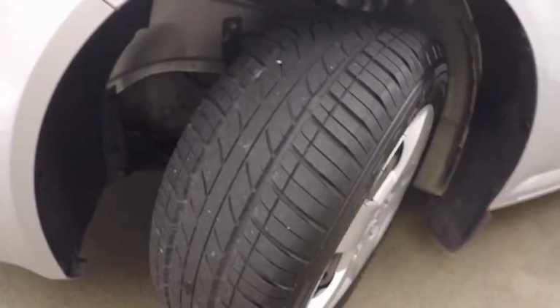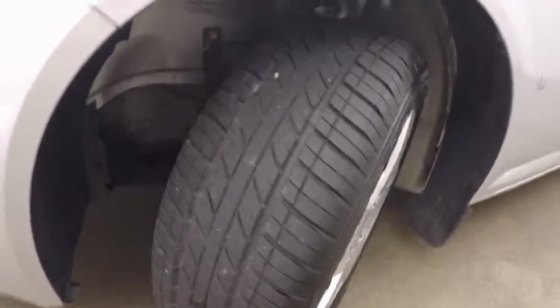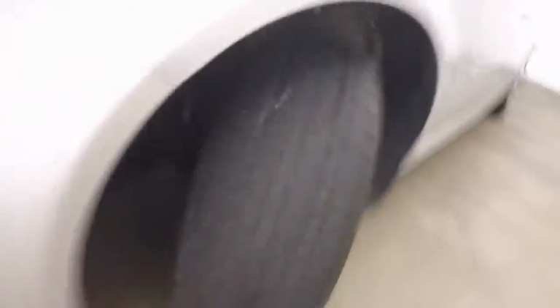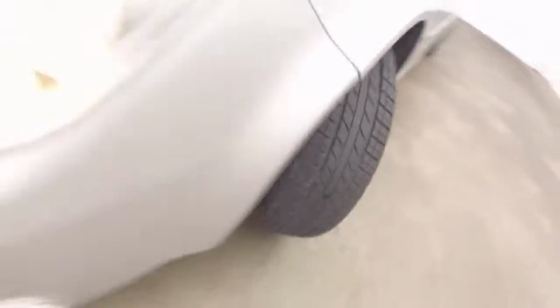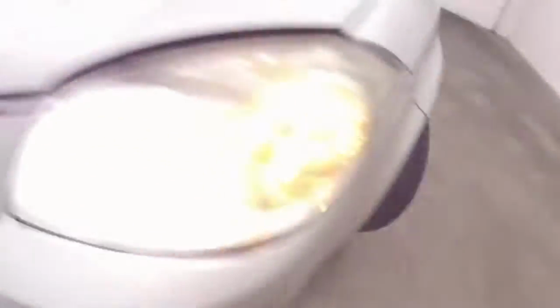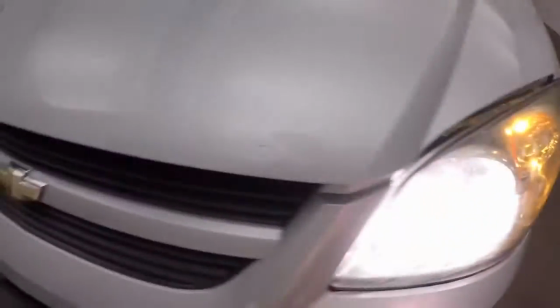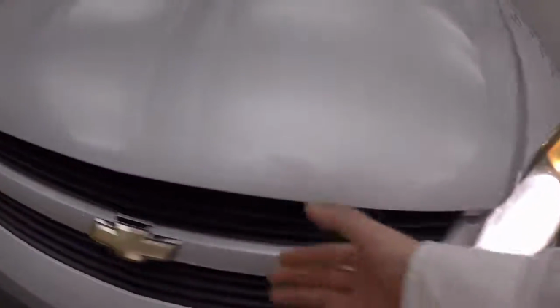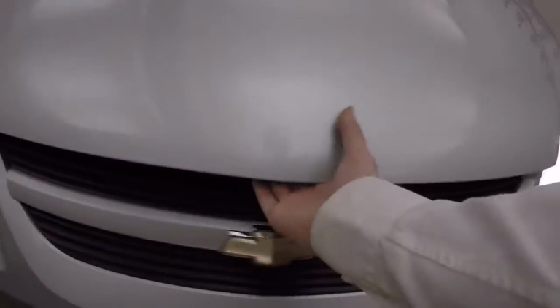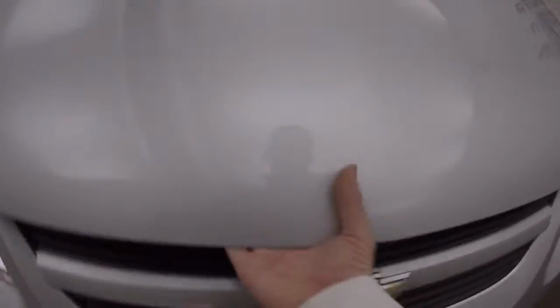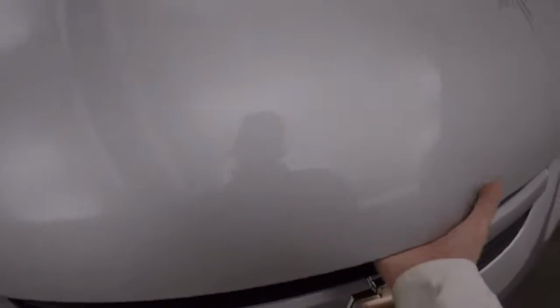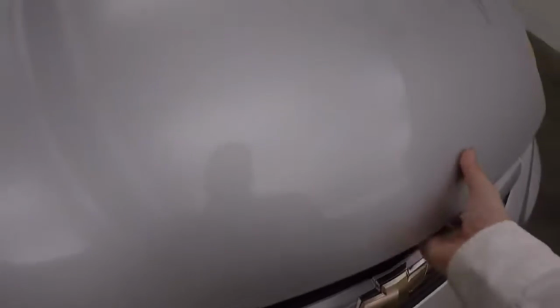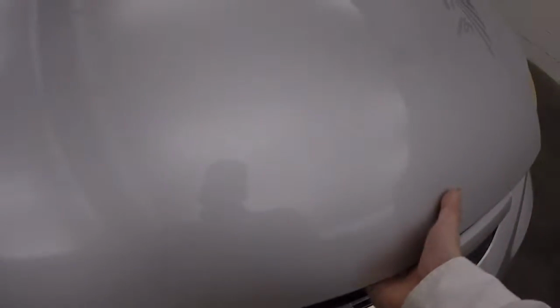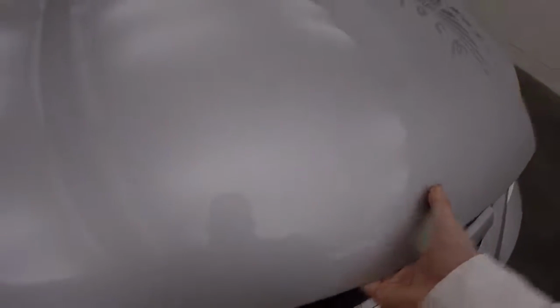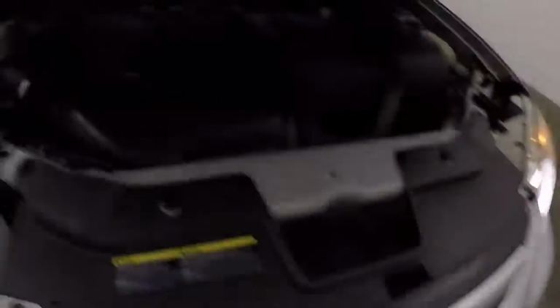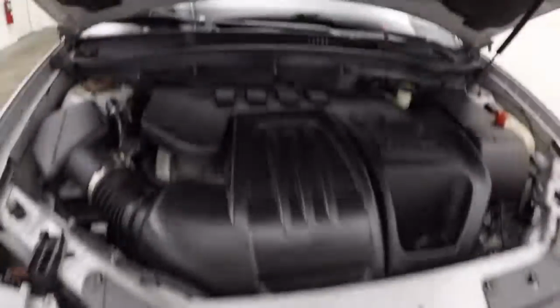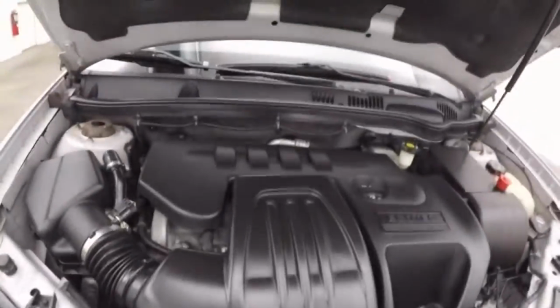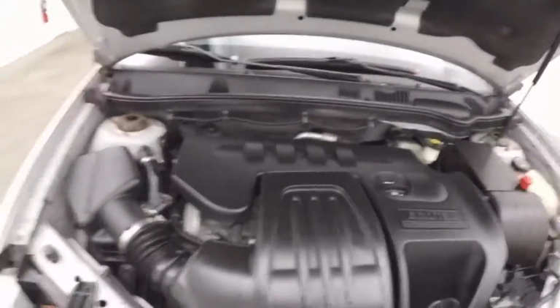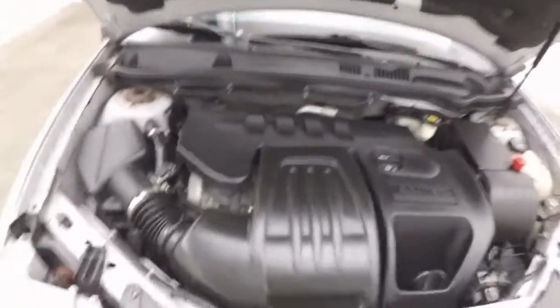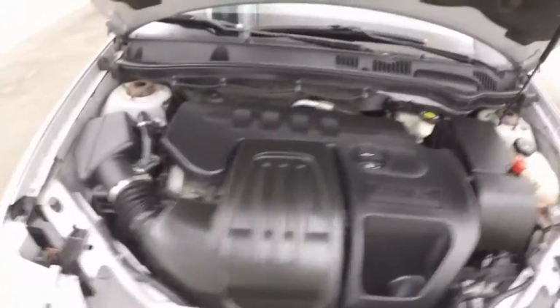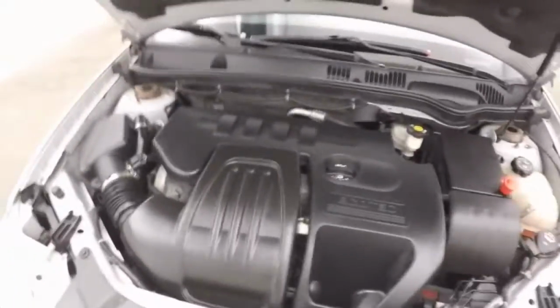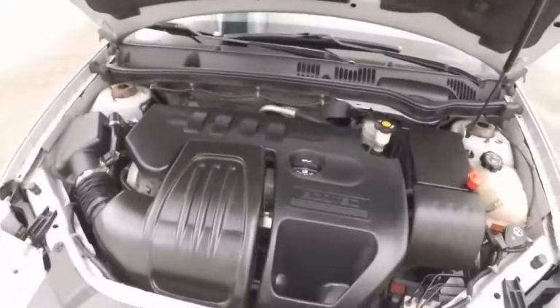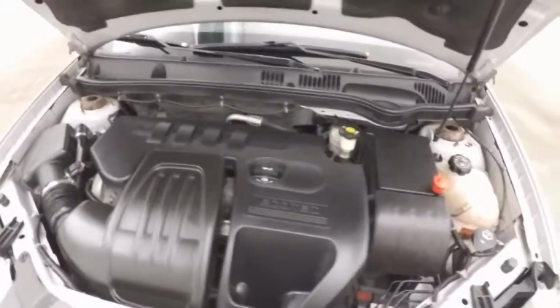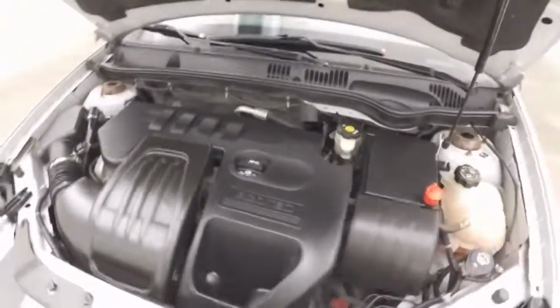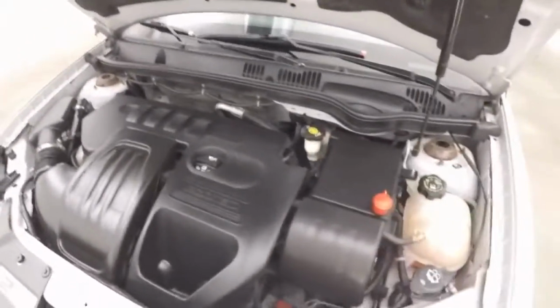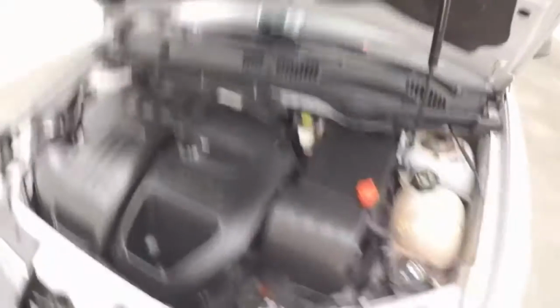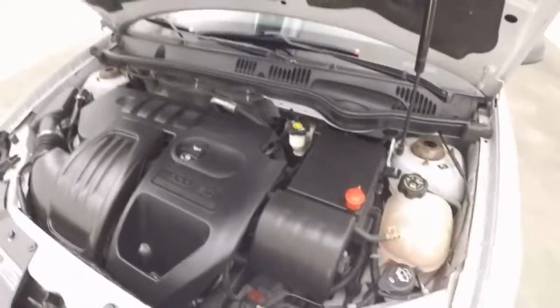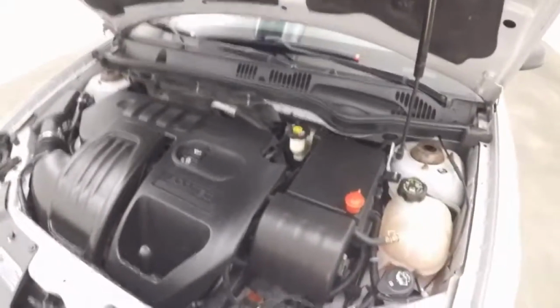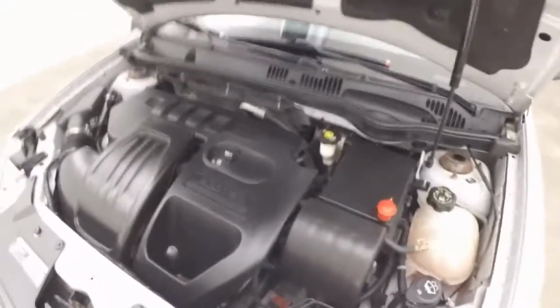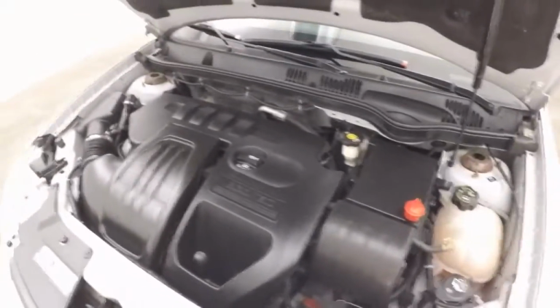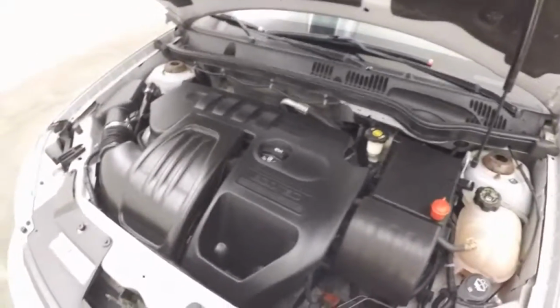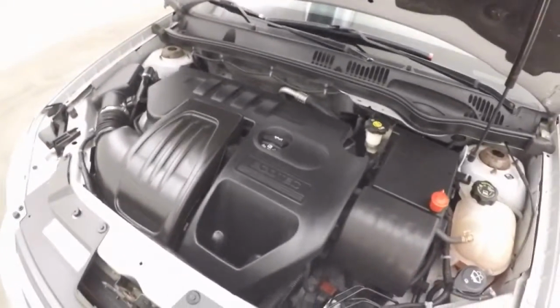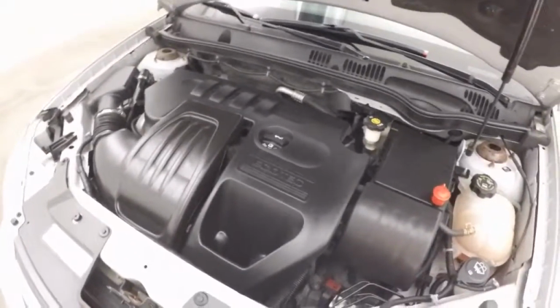Nice tires, good wheels. And there's the Ecotec 4-cylinder, running smooth, sounding nice and strong.